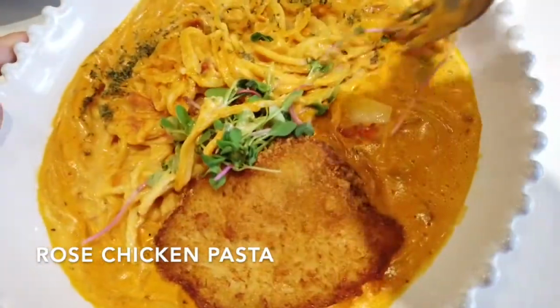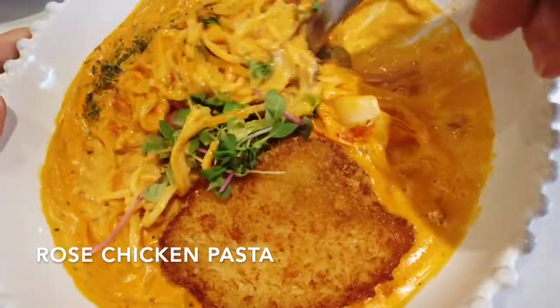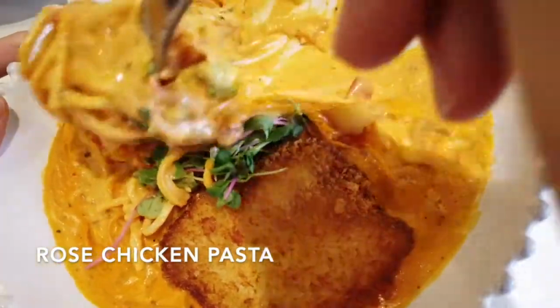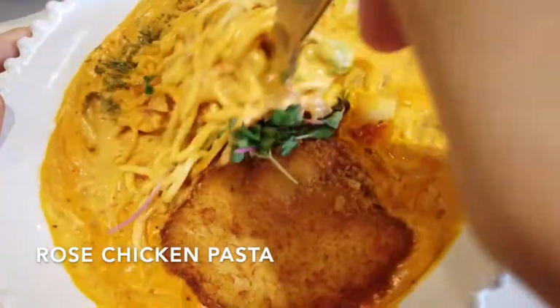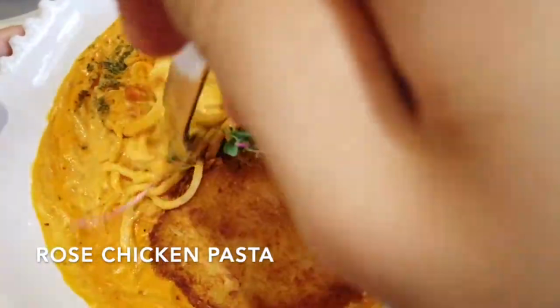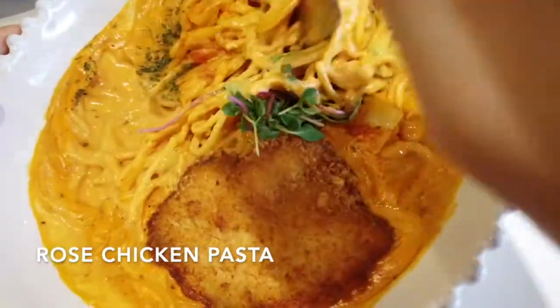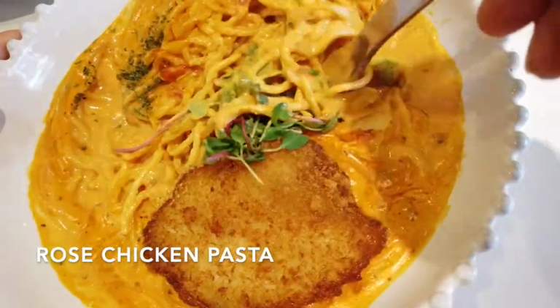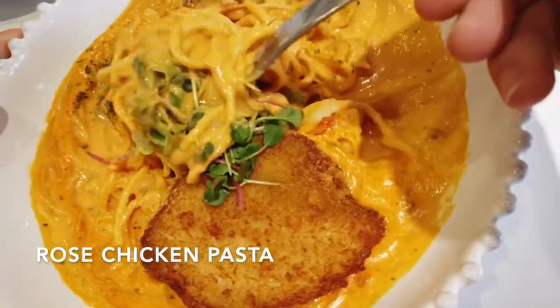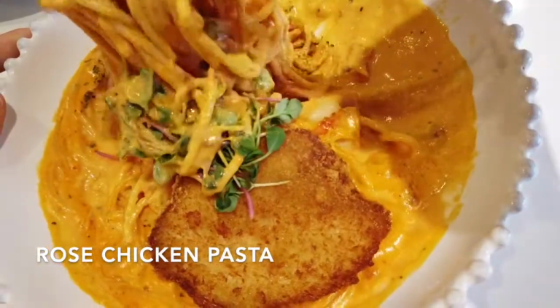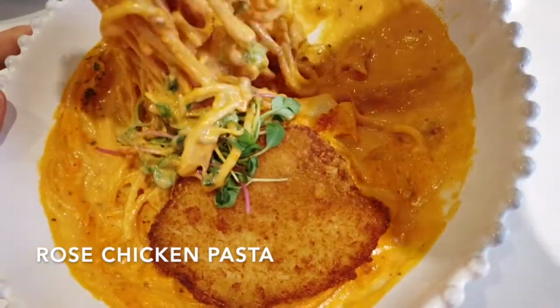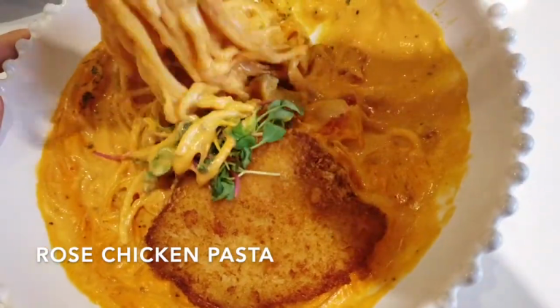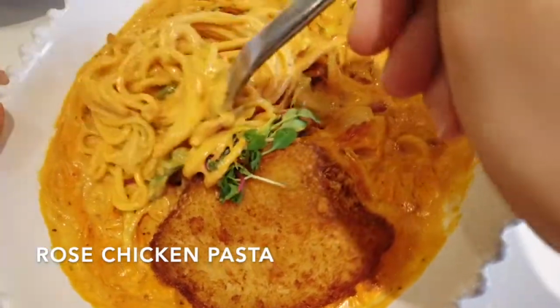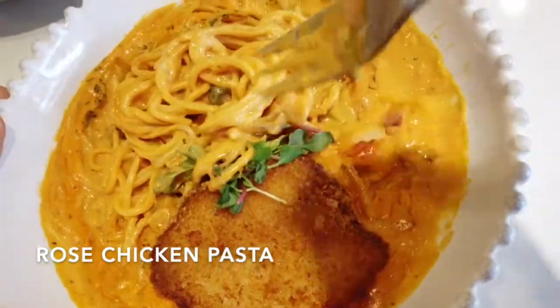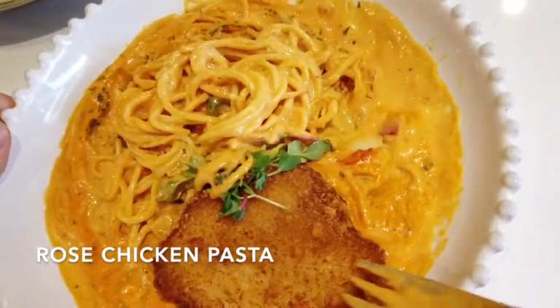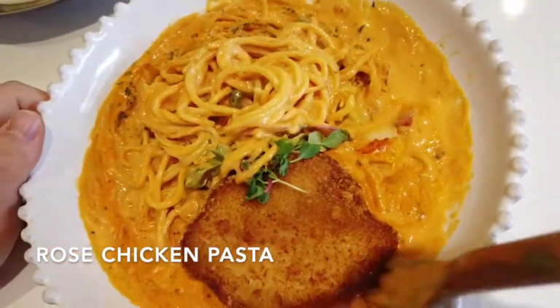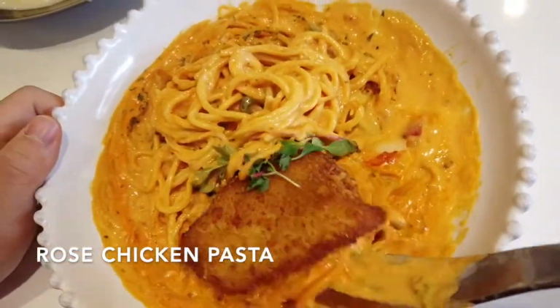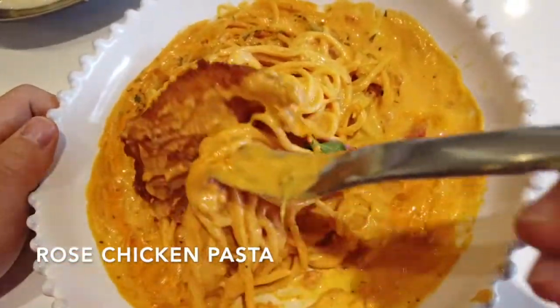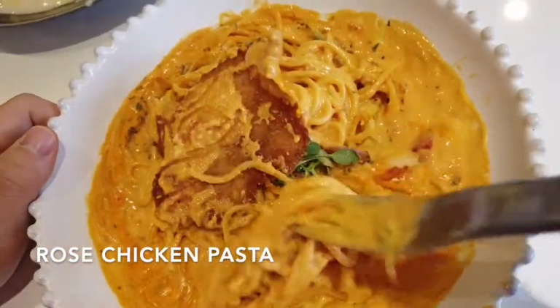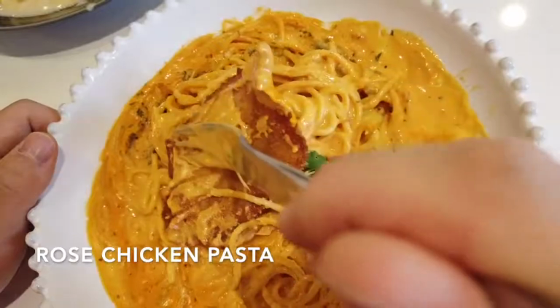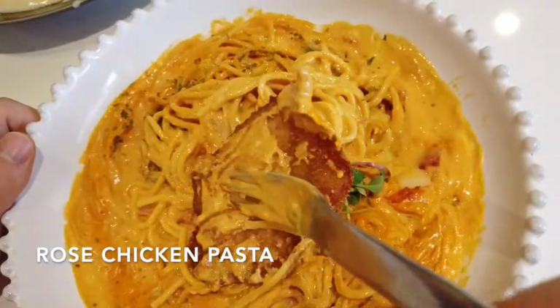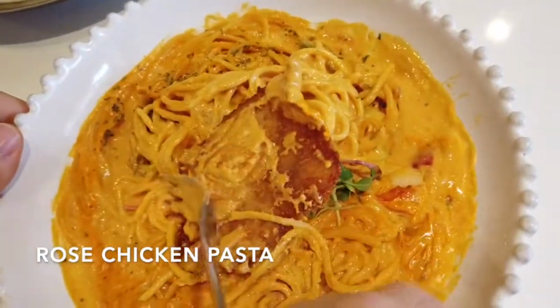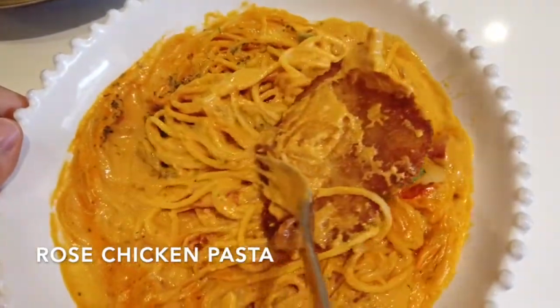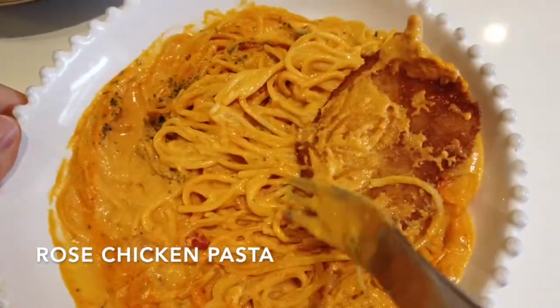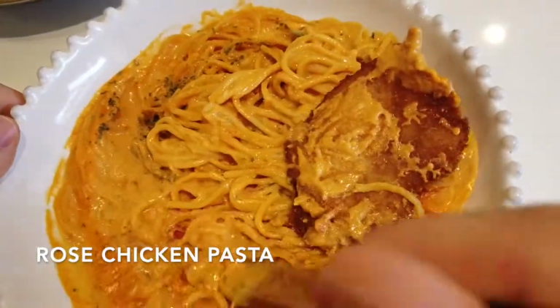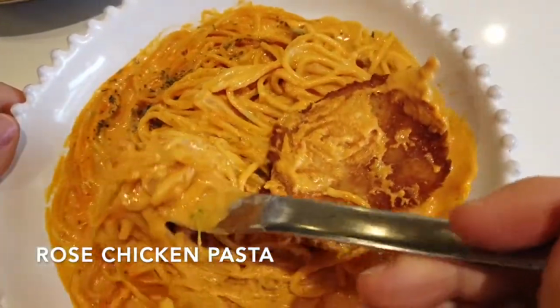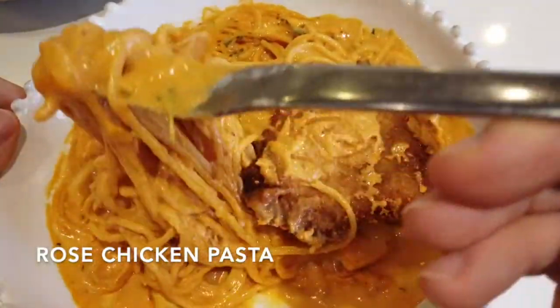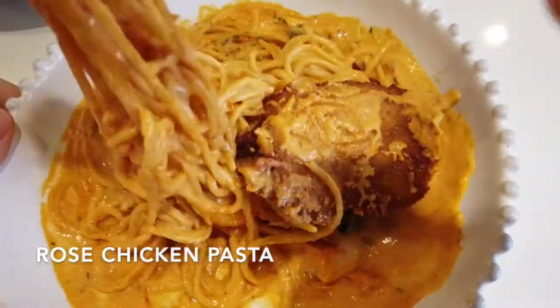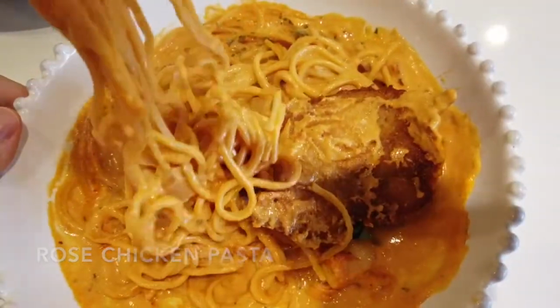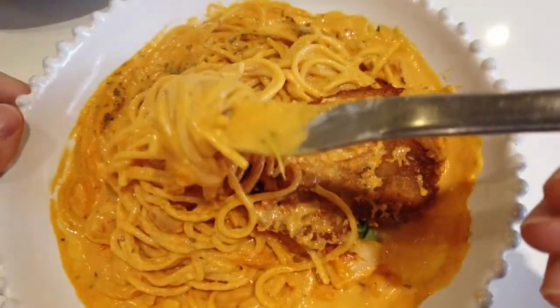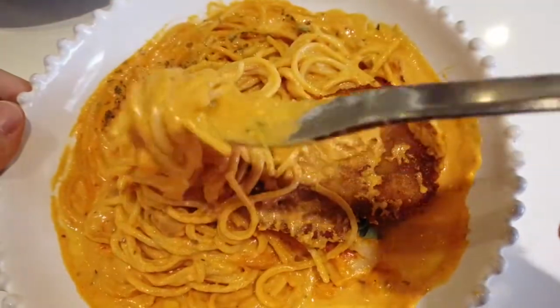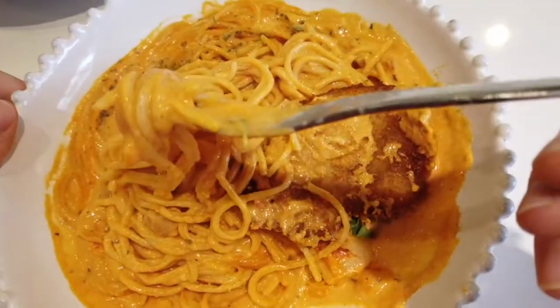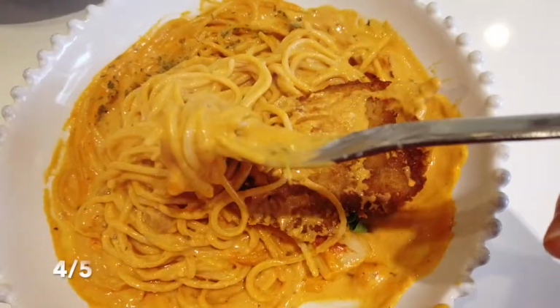The chicken cutlet was crispy and the taste of the sauce reminded me of American cheddar, just like the color of the sauce. The balance between the chicken and the sauce went well and the noodles of the pasta were well cooked. The score for this dish was four out of five.